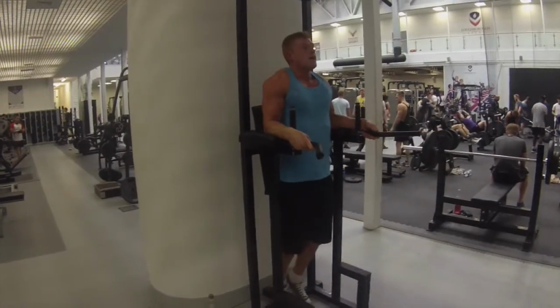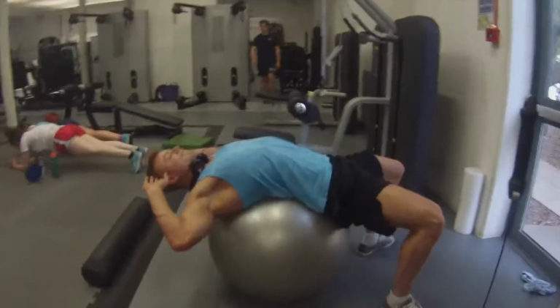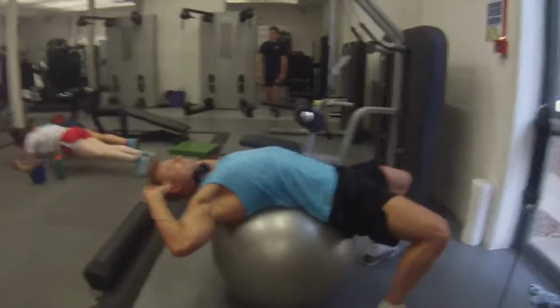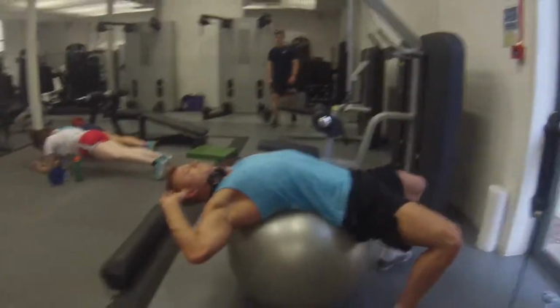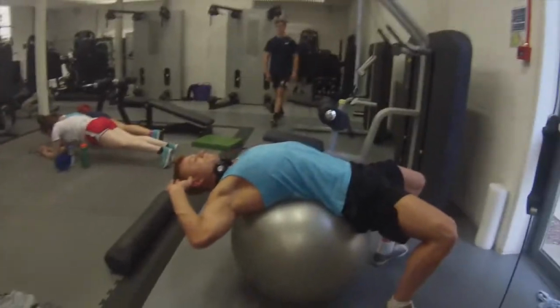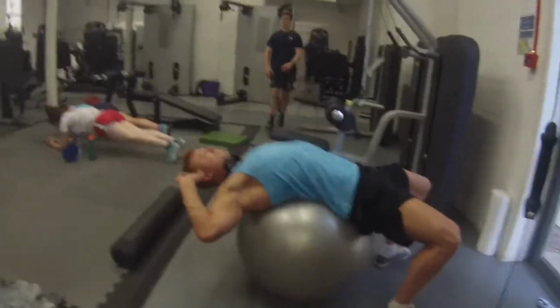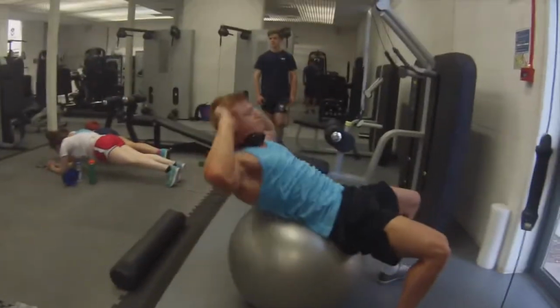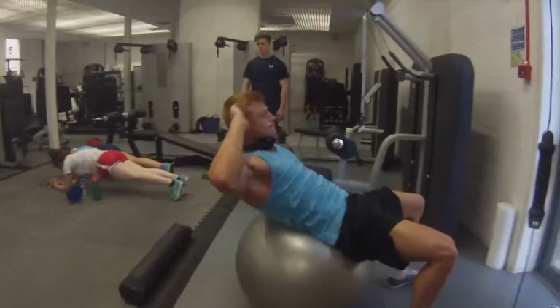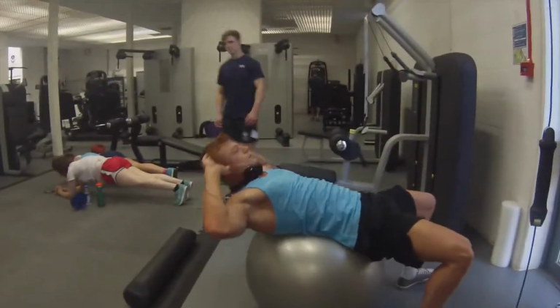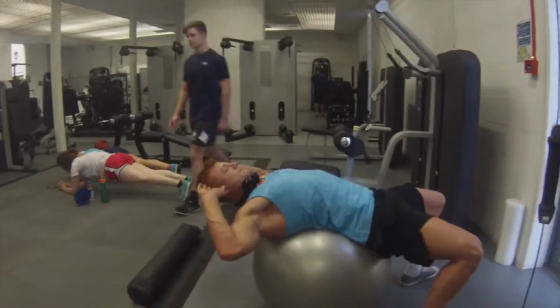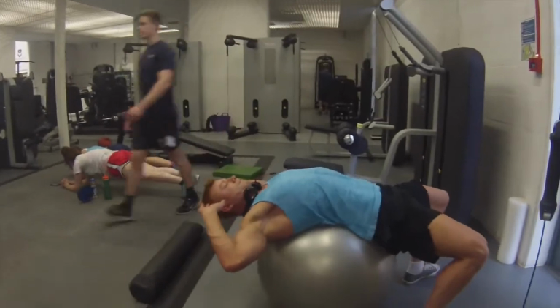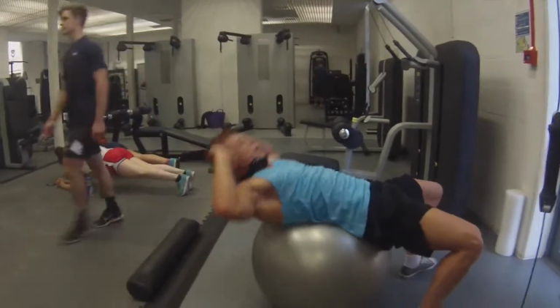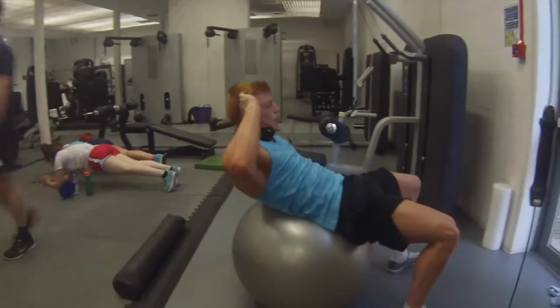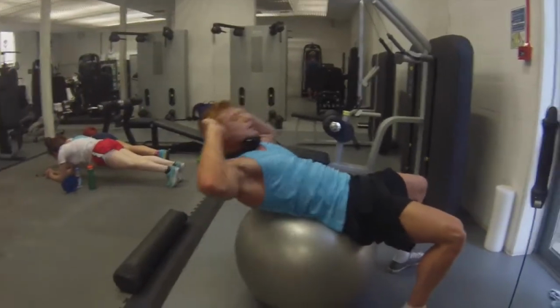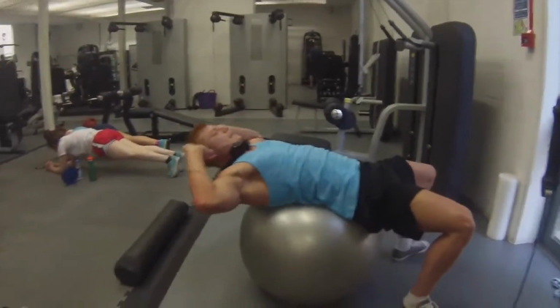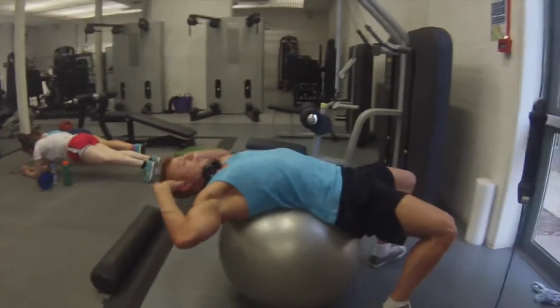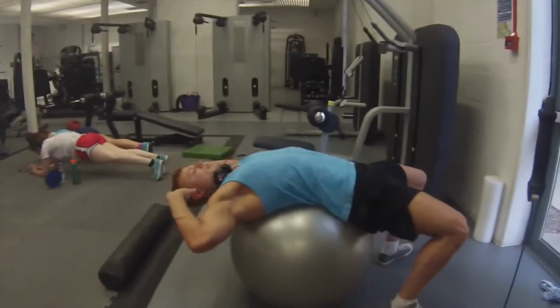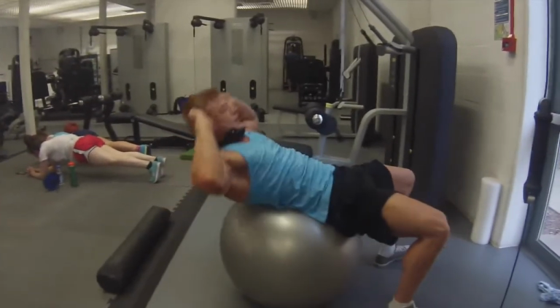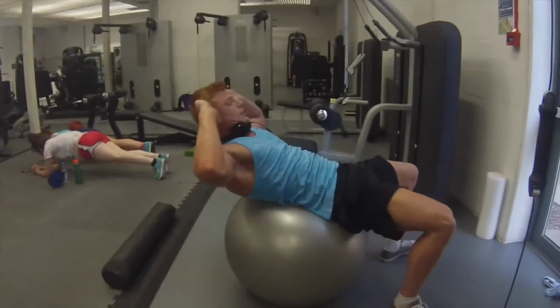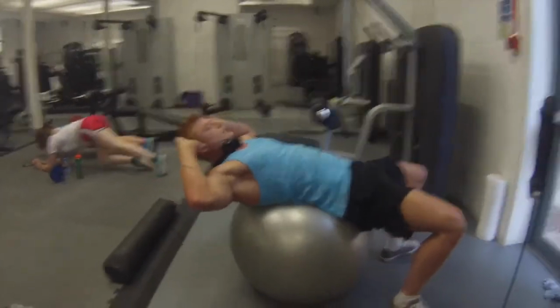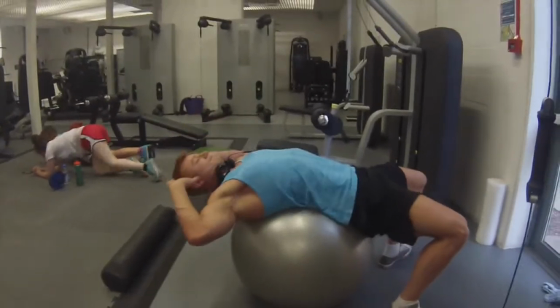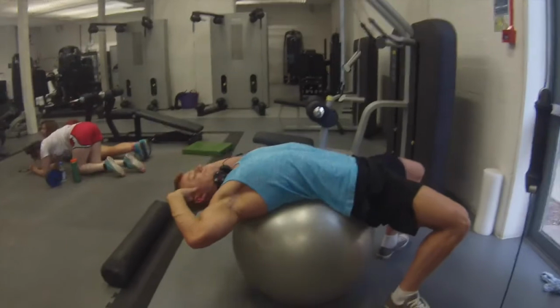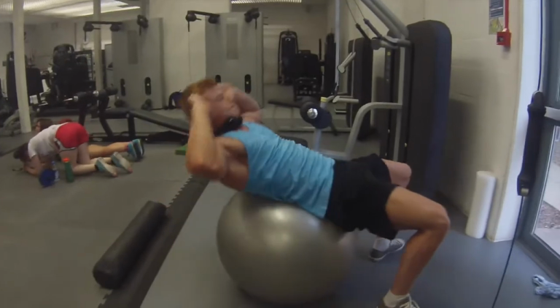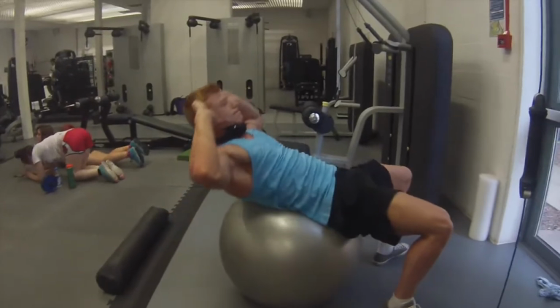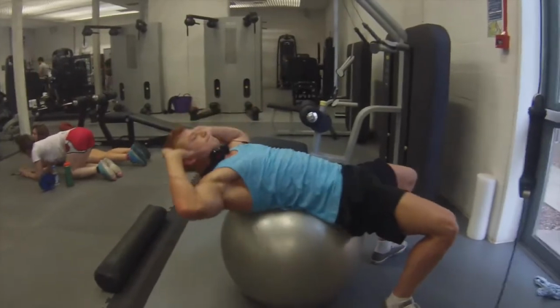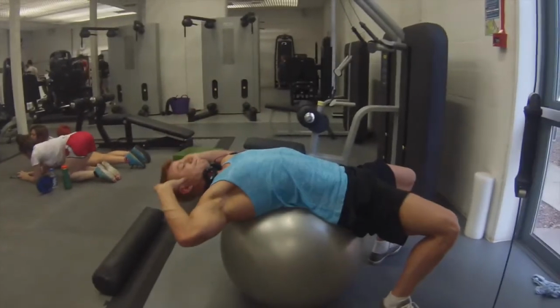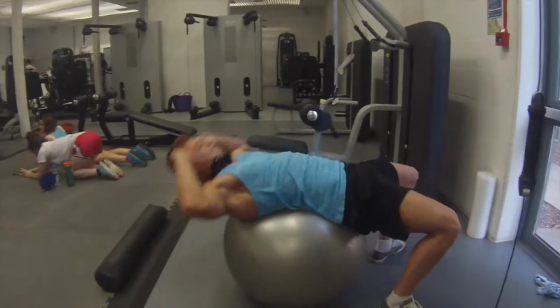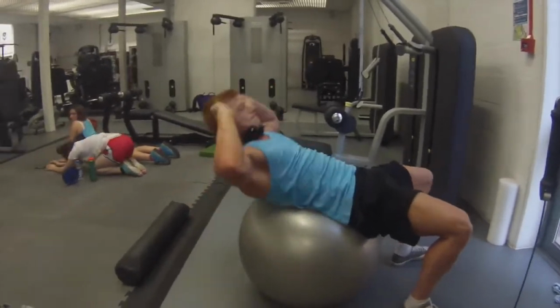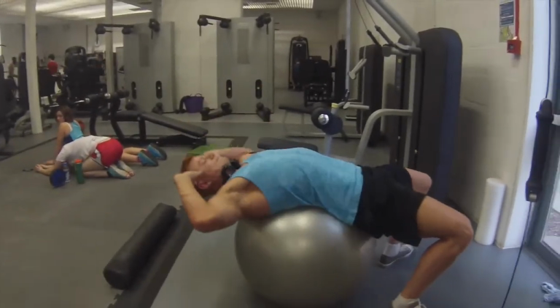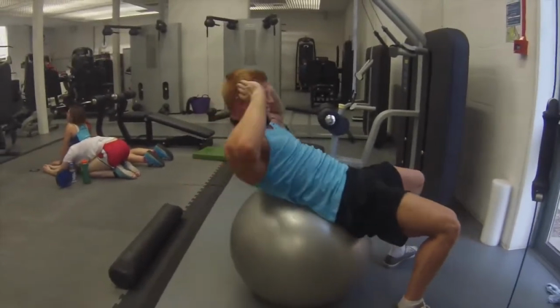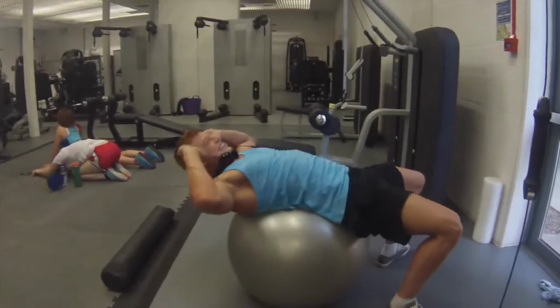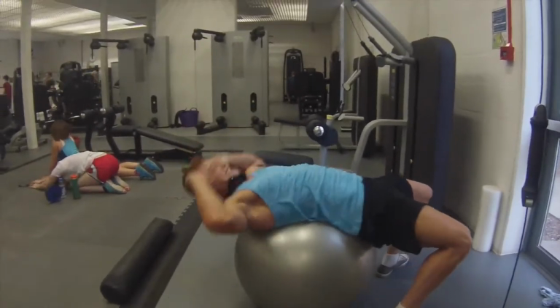Last but not least, upper abs. All I do is I really contract and breathe out on my top abs and only contract where my abs are. I don't try to bend all the way up at my hips, I don't try to bend where my belly button is. That's all I try to do.